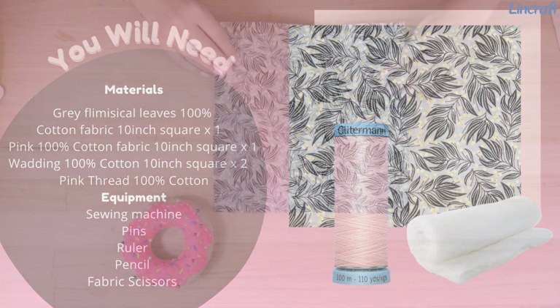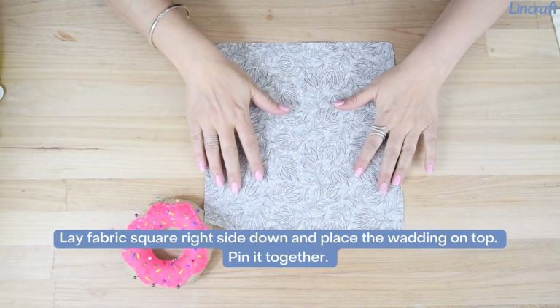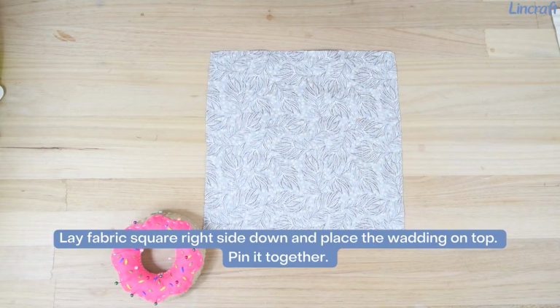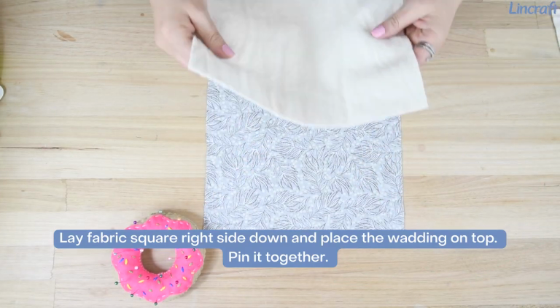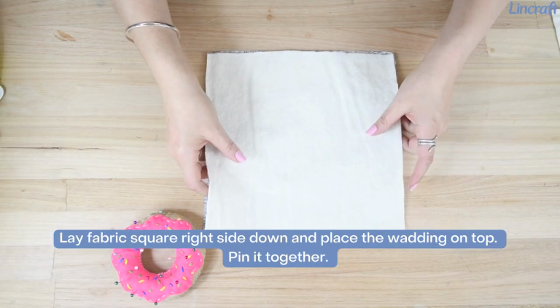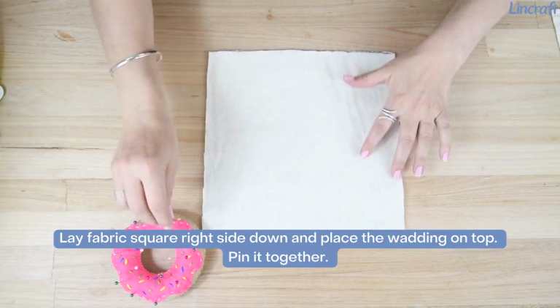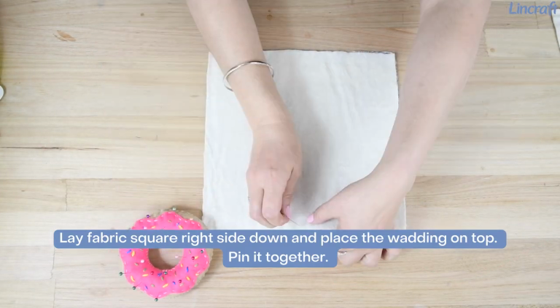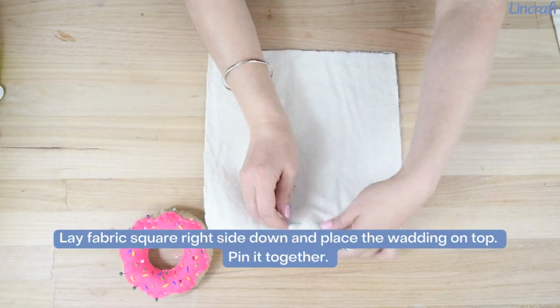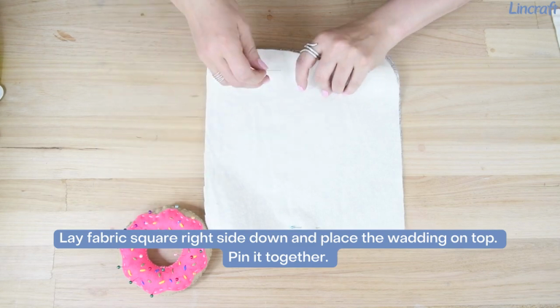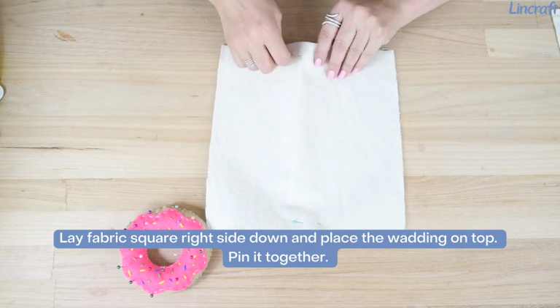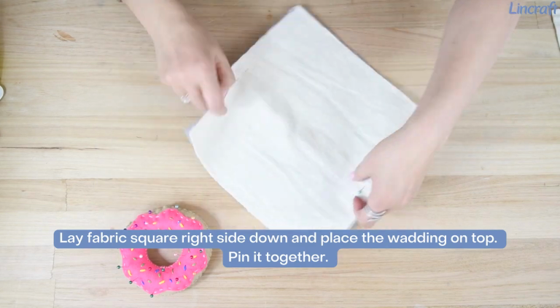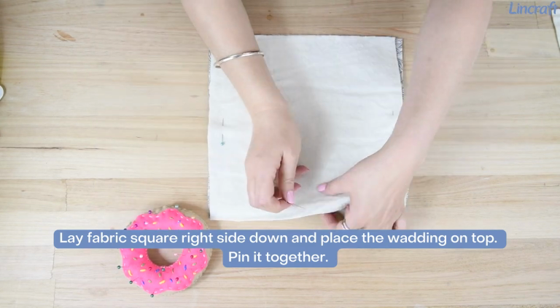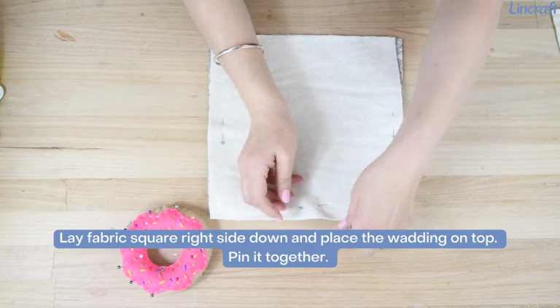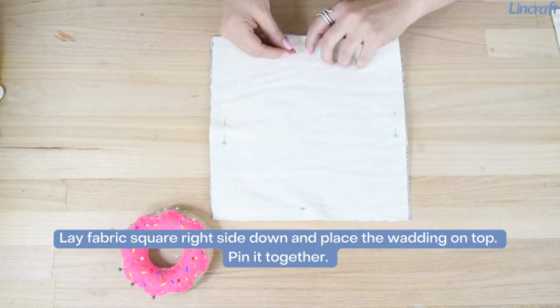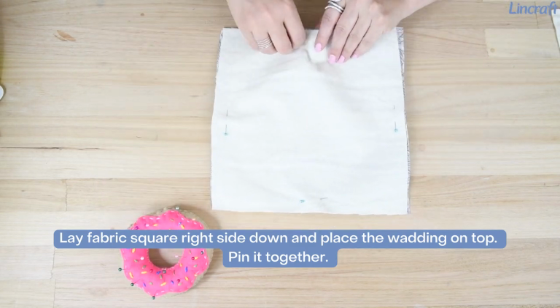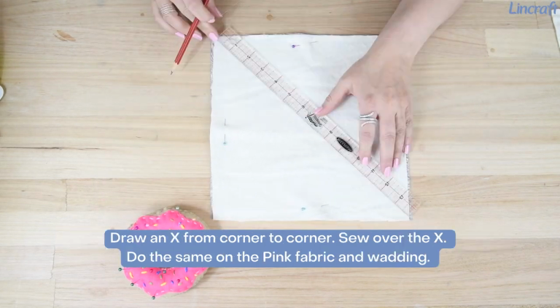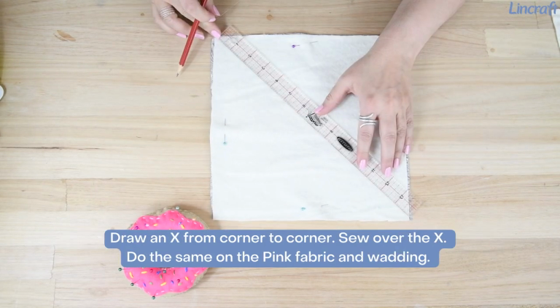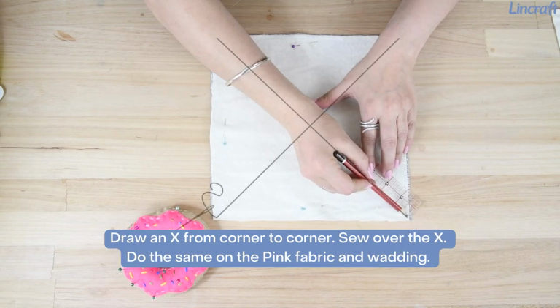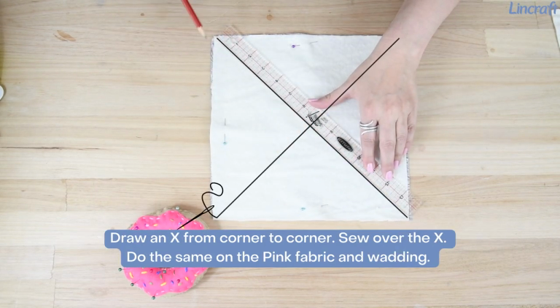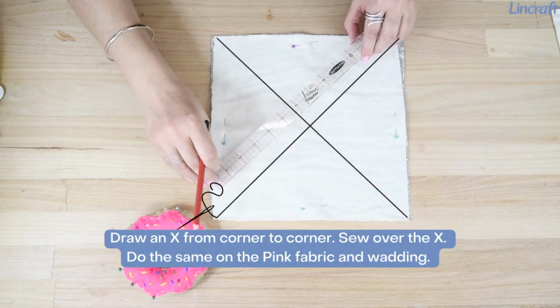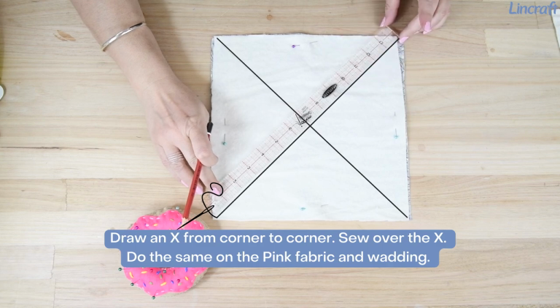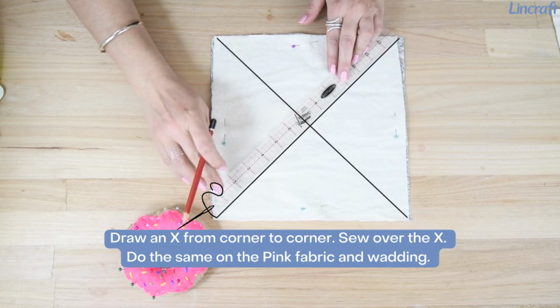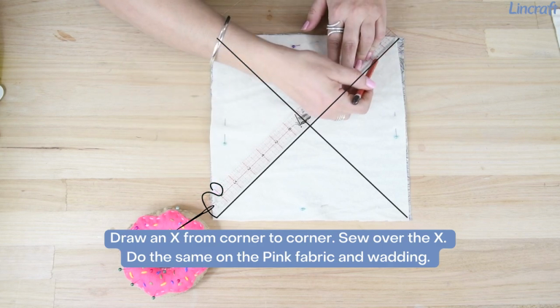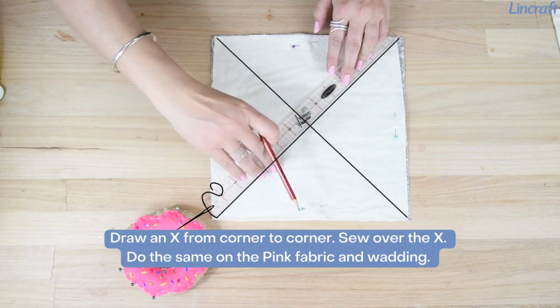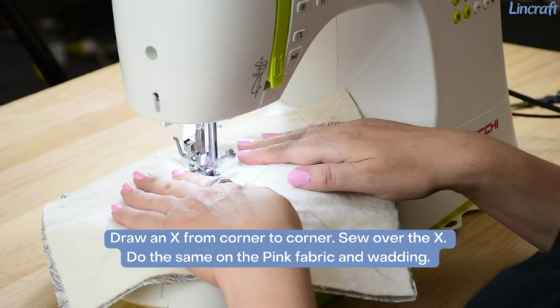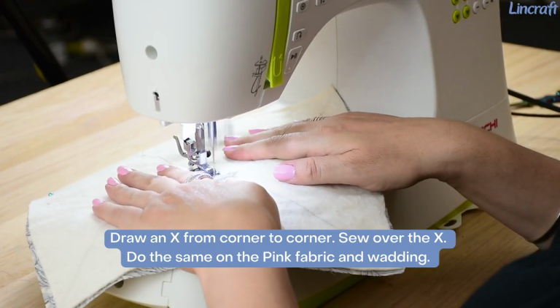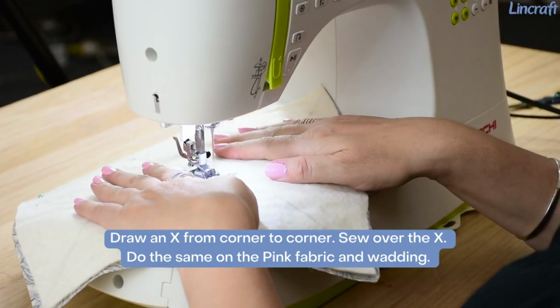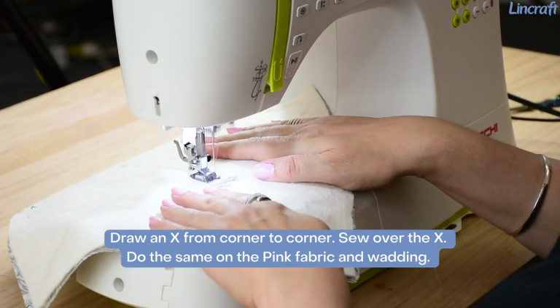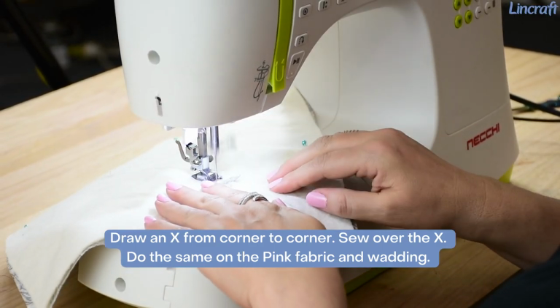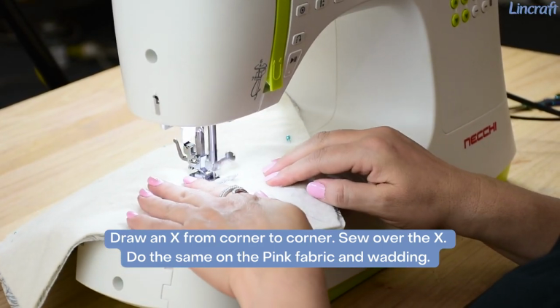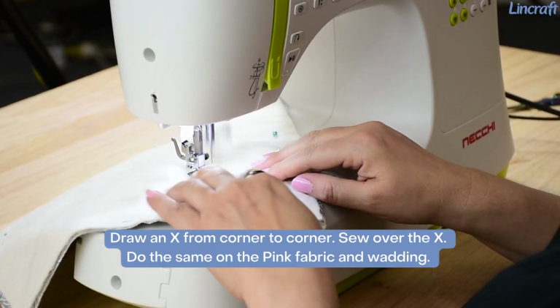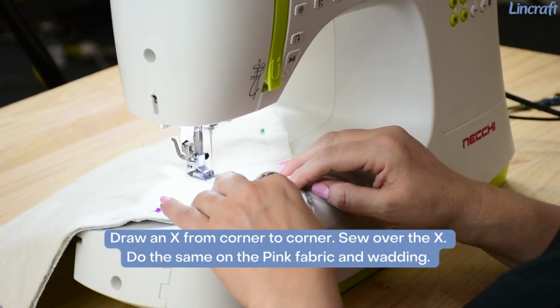Lay fabric square right side down and place the wadding on top. Pin it together. Draw an X from corner to corner and sew over the X. Do the same on the pink fabric and wadding.